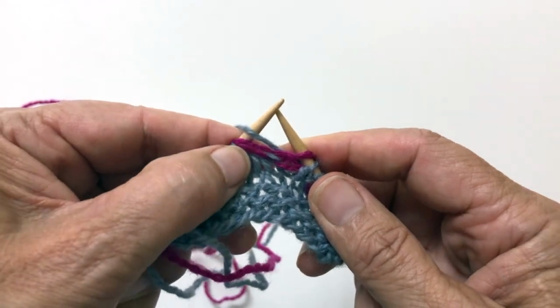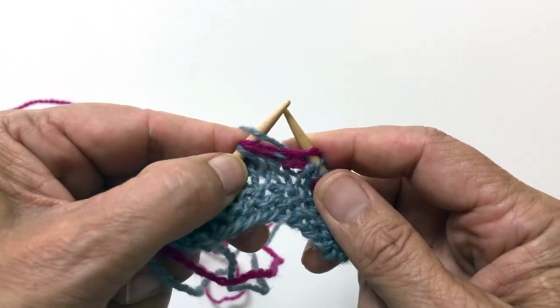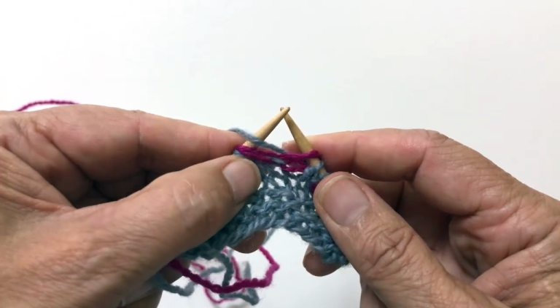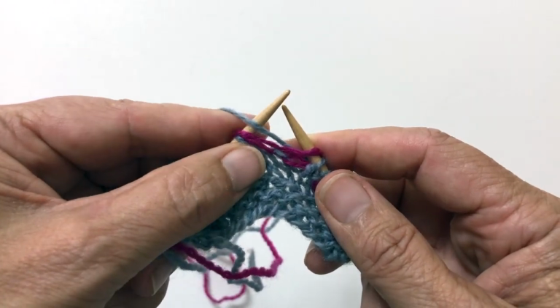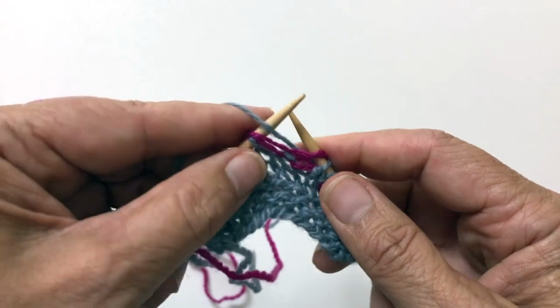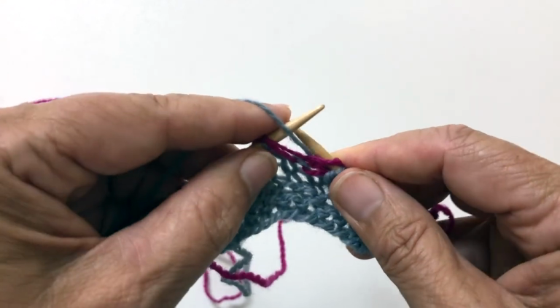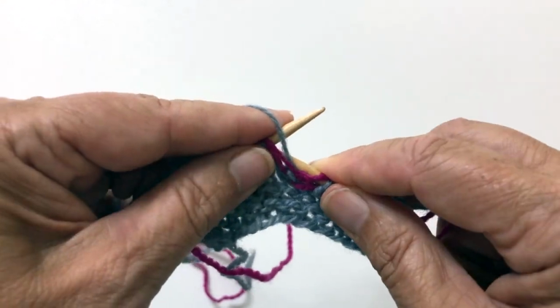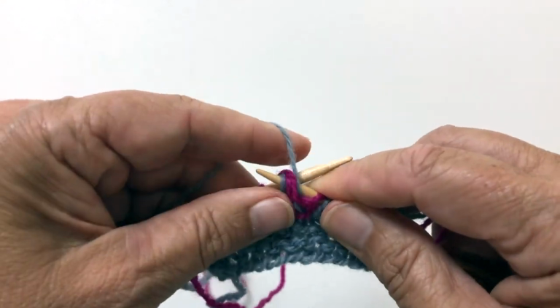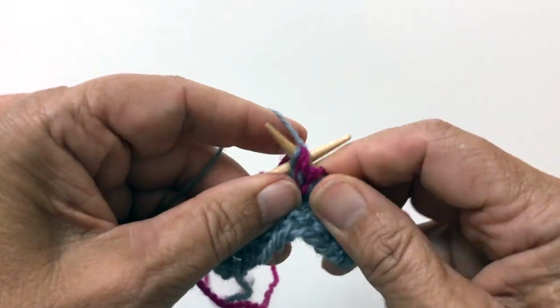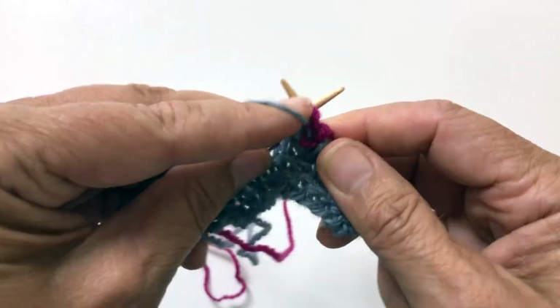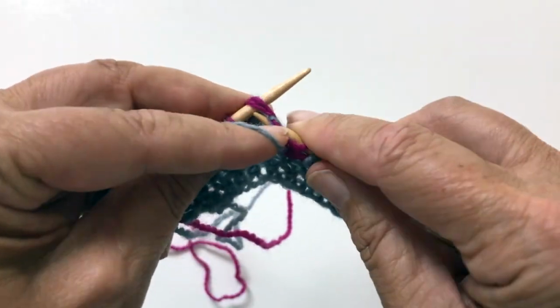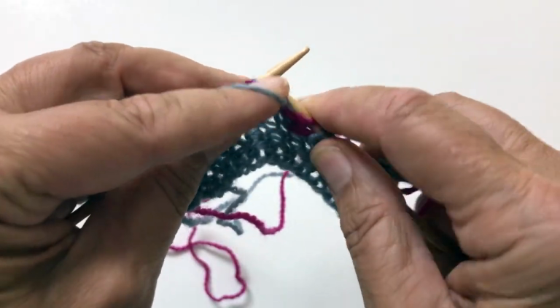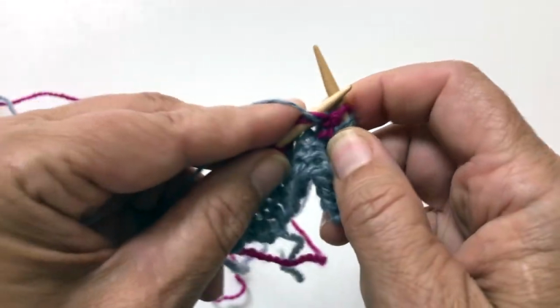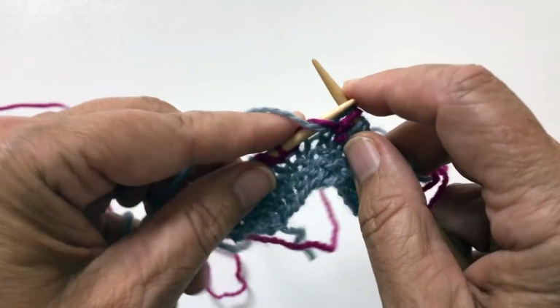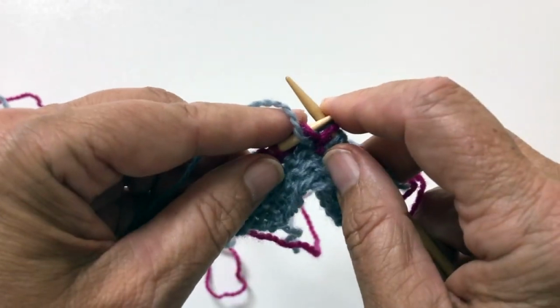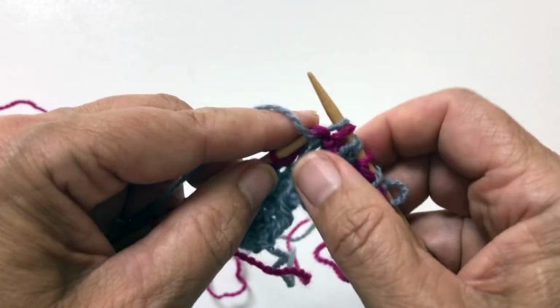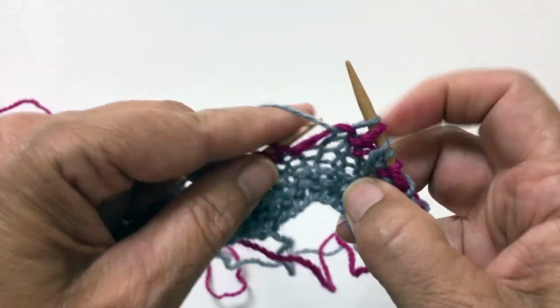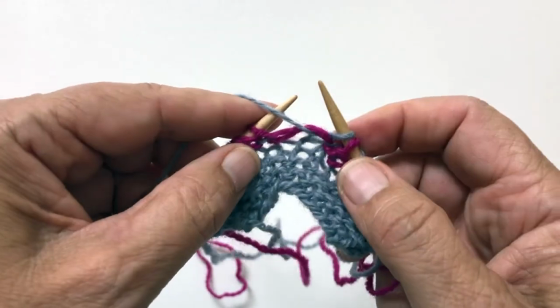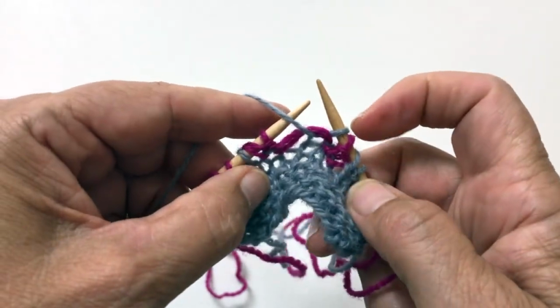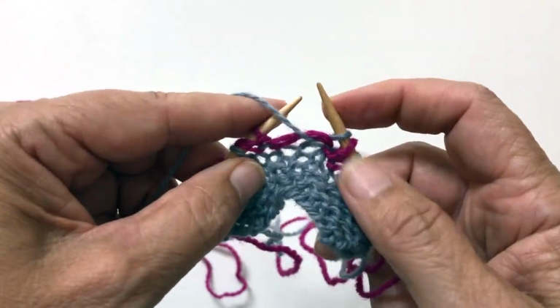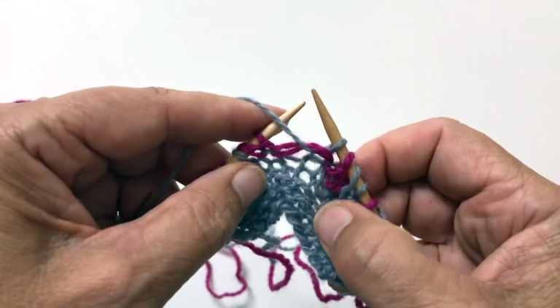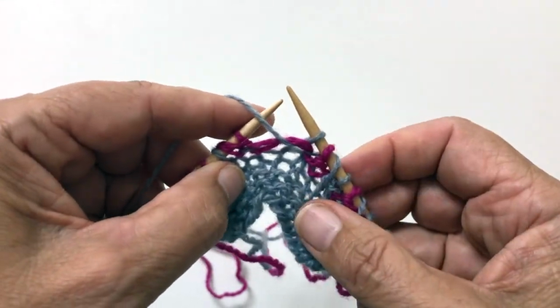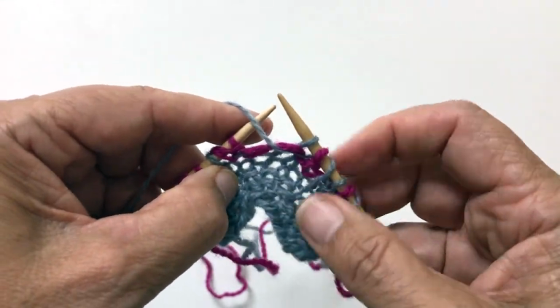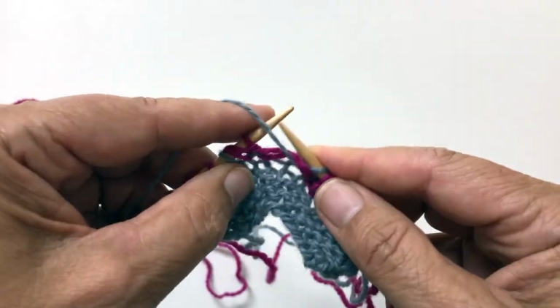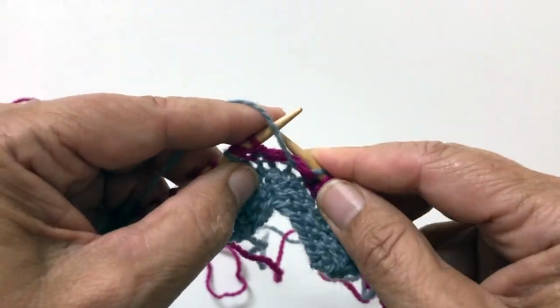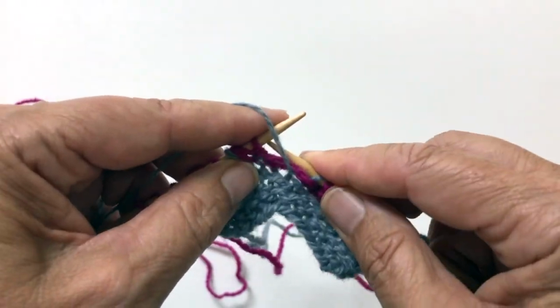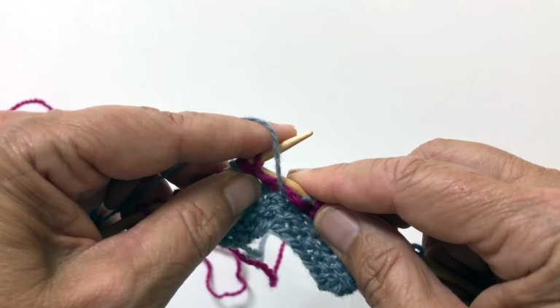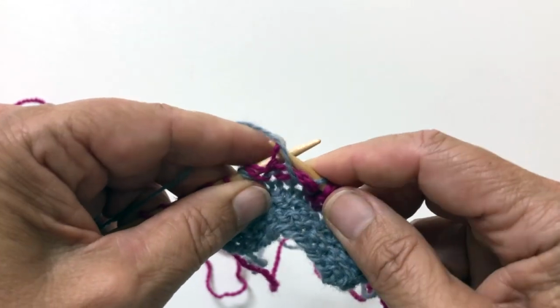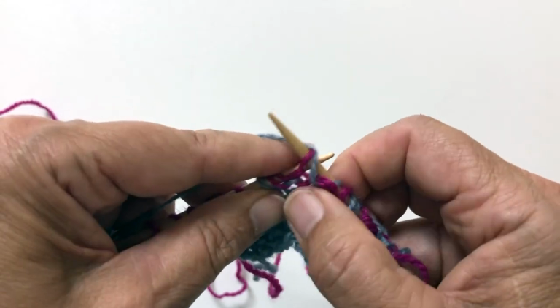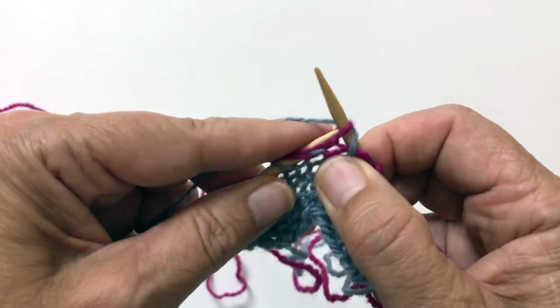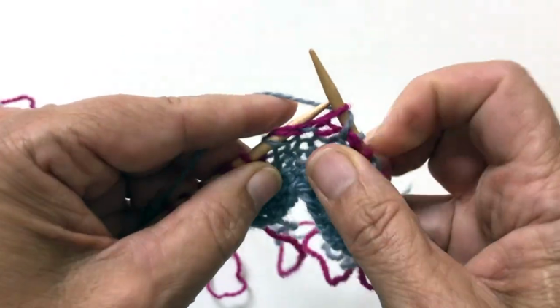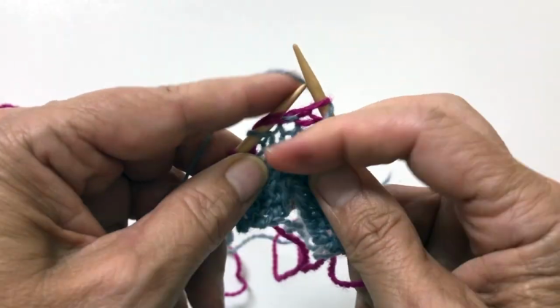because it's a stitch with two yarn overs. I'm going to purl that. Slip one, yarn over.